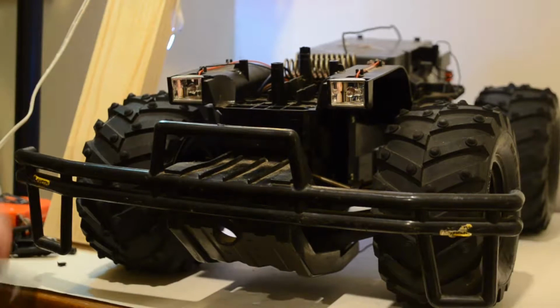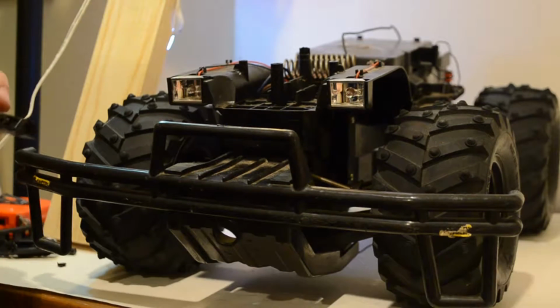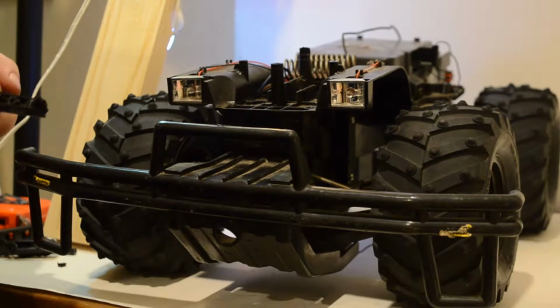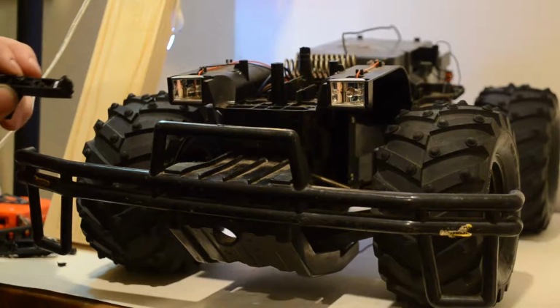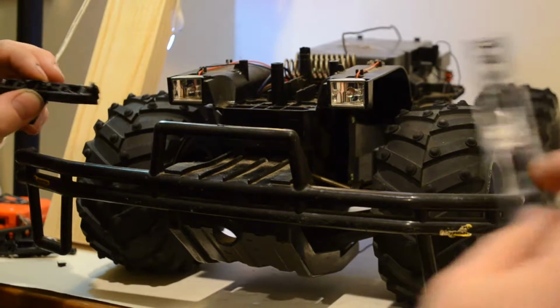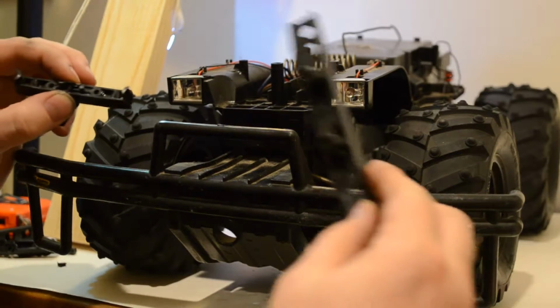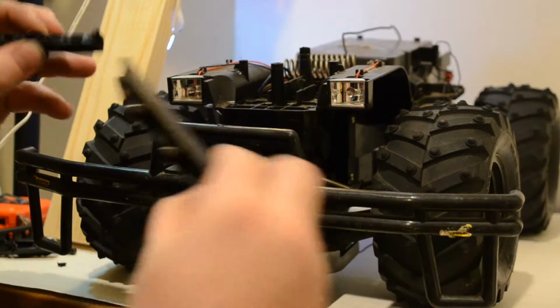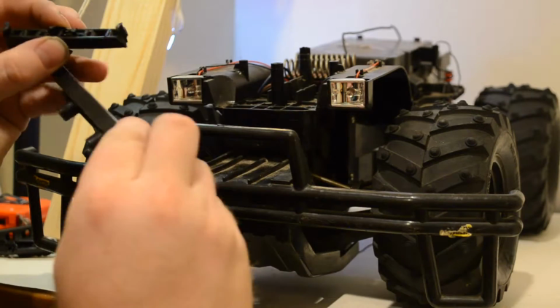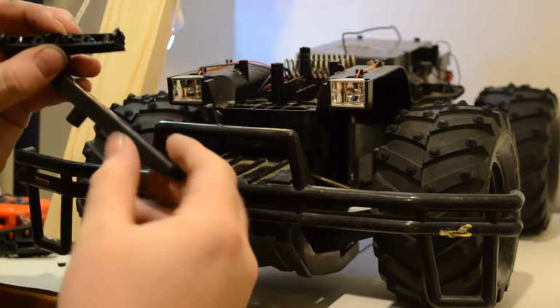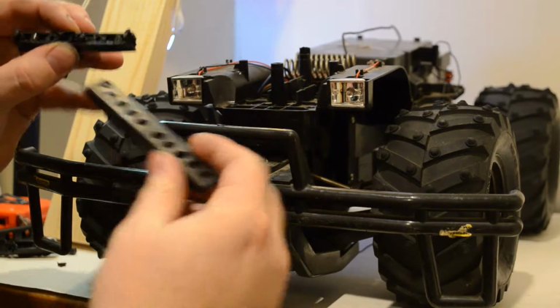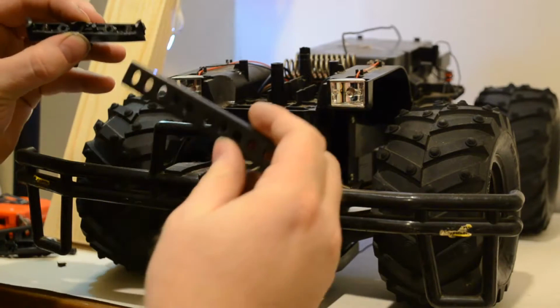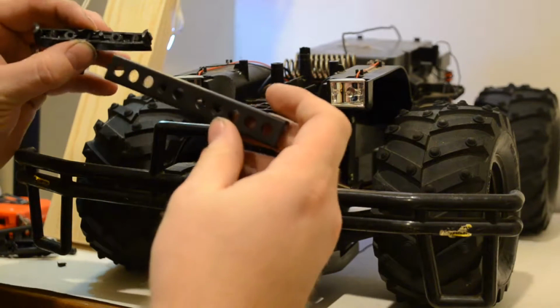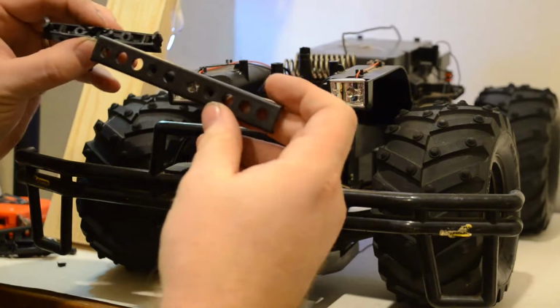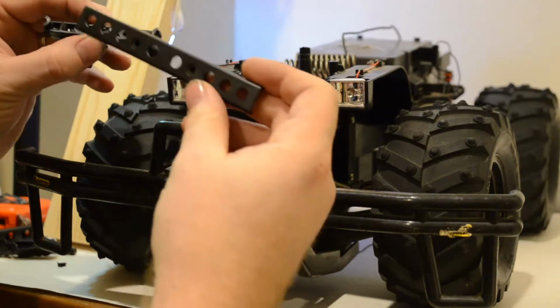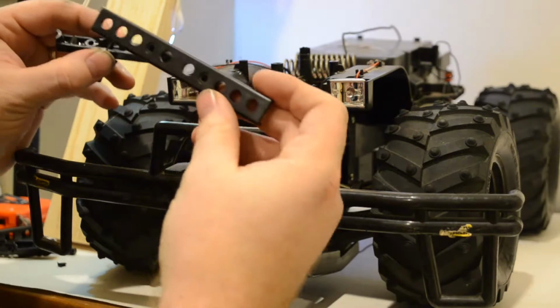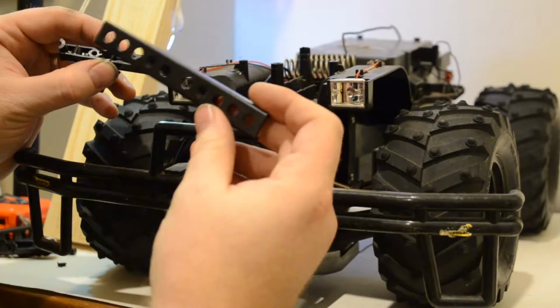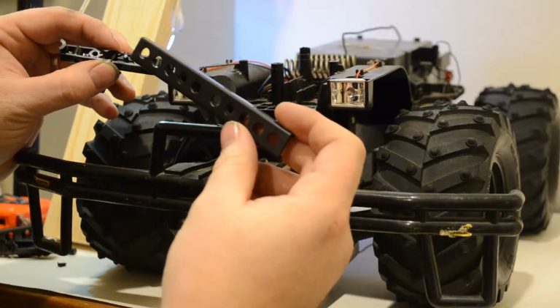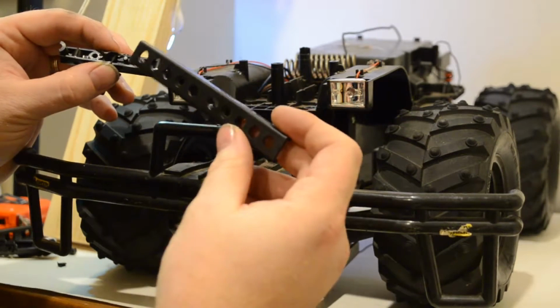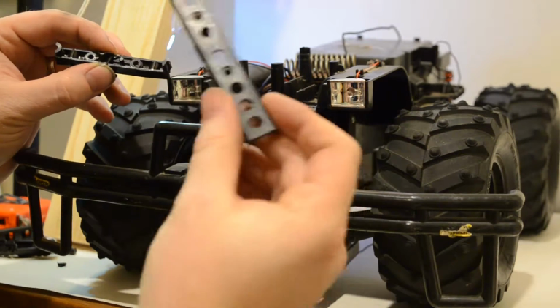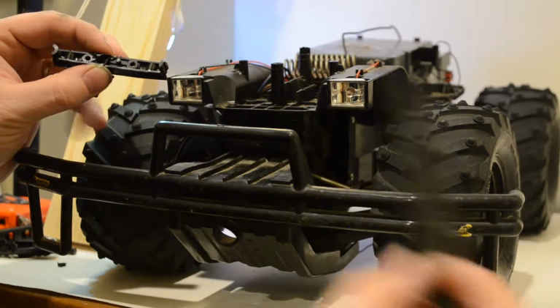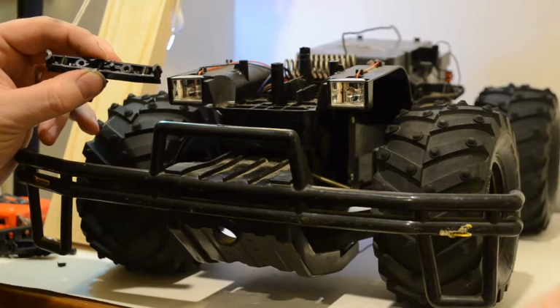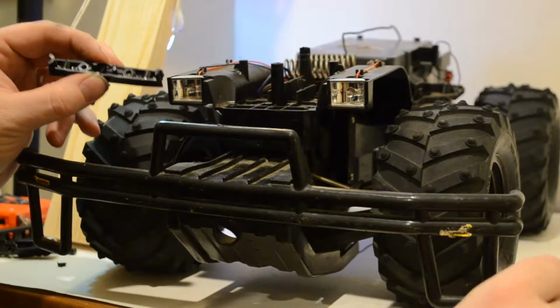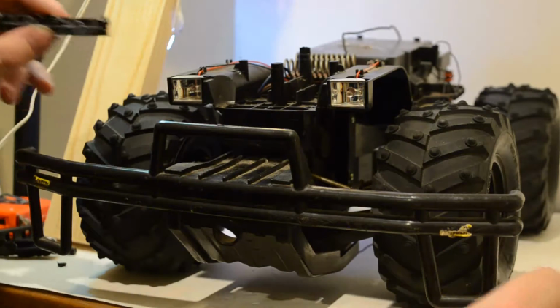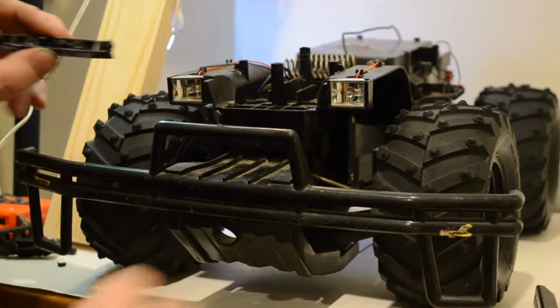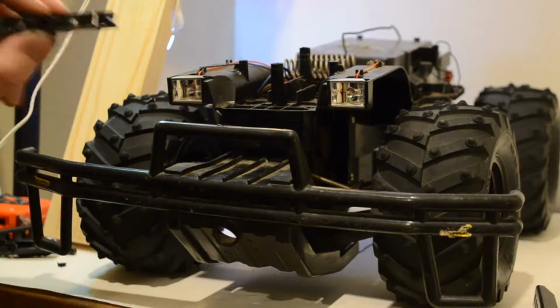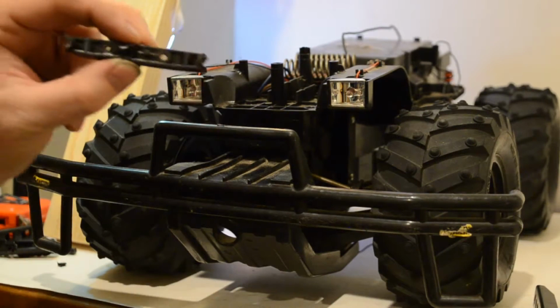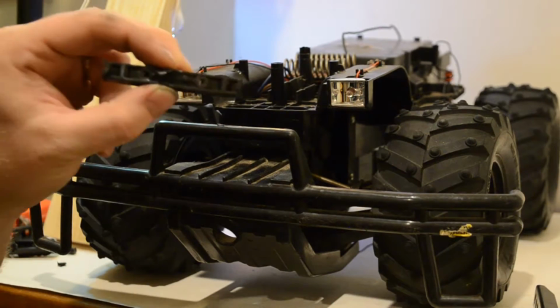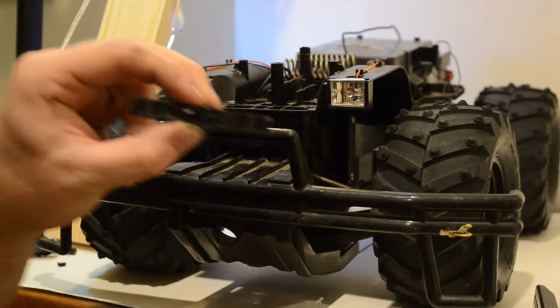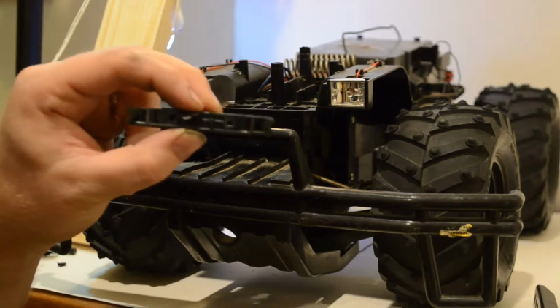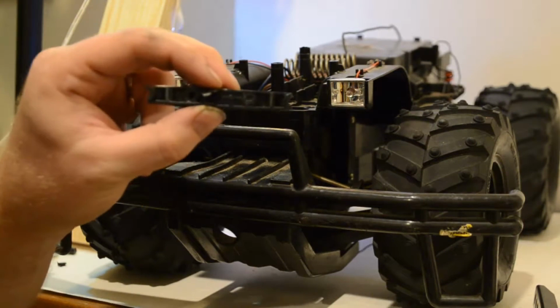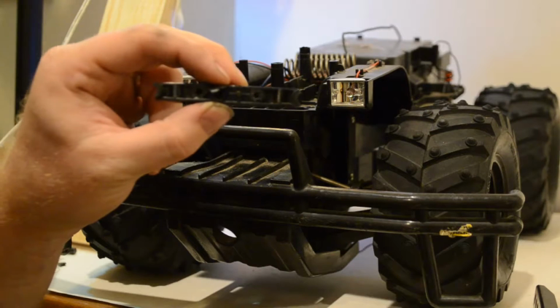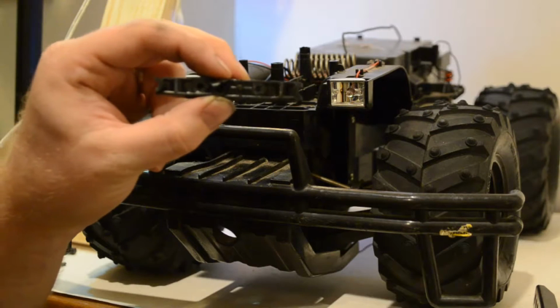So my first thought was to use some existing parts I had lying around. I saw this one — it was too big. But looking at this part I thought, I know I have something similar.